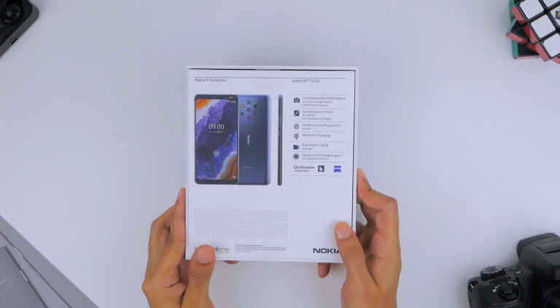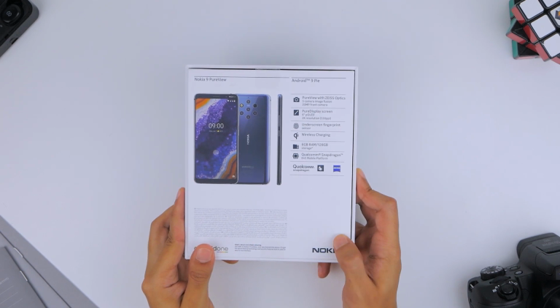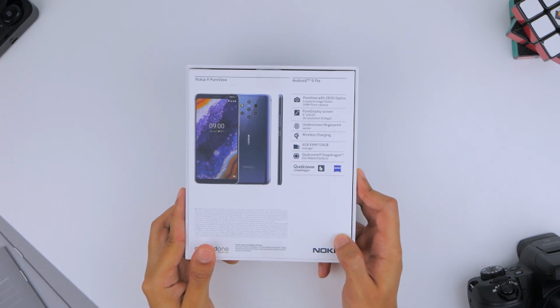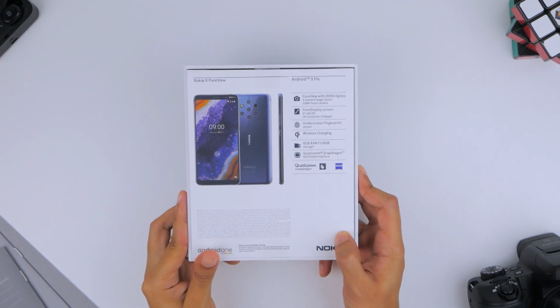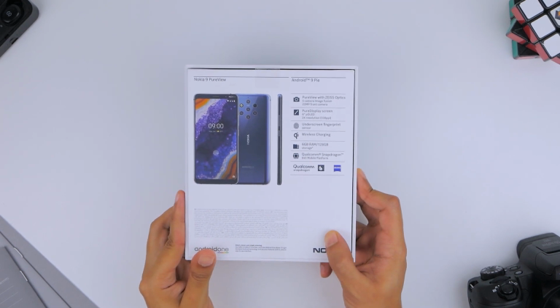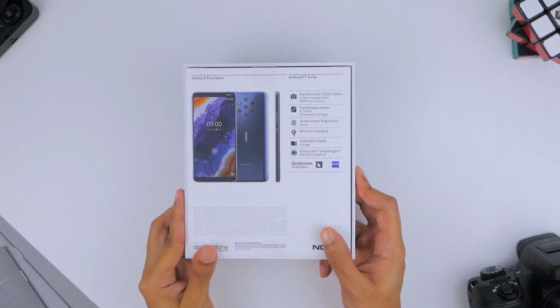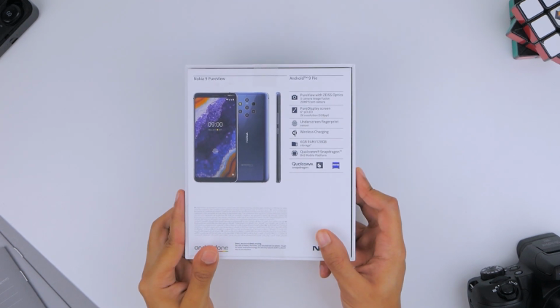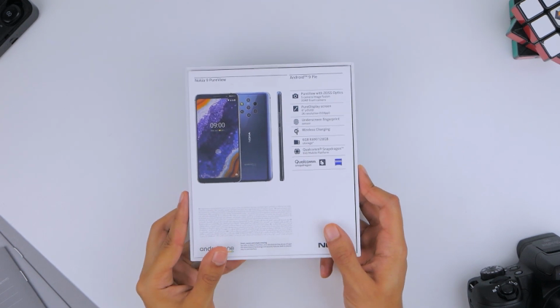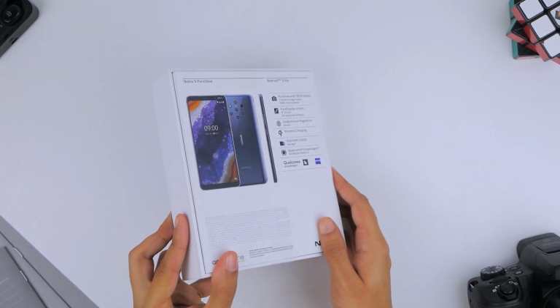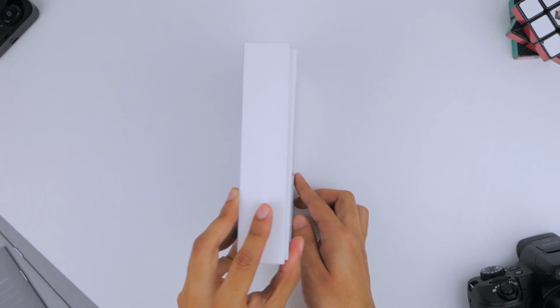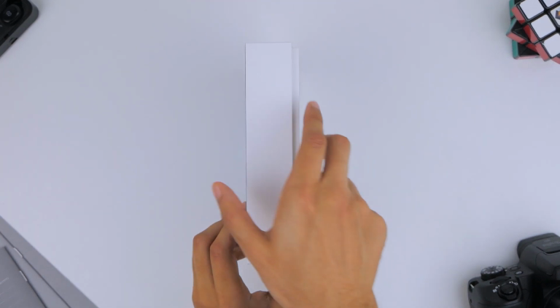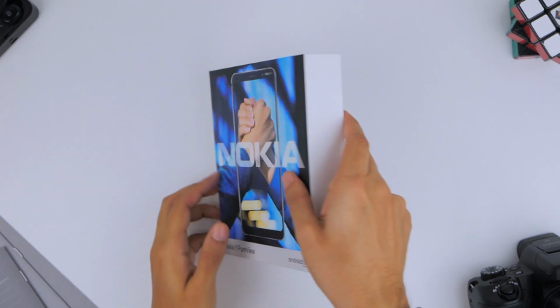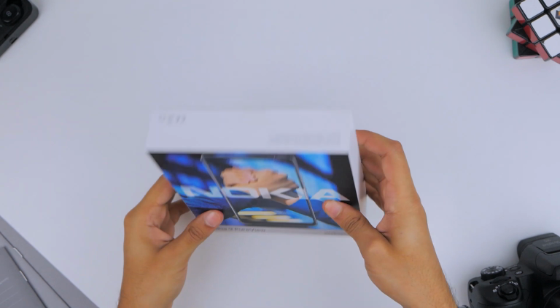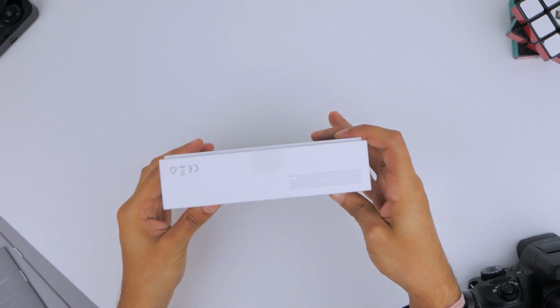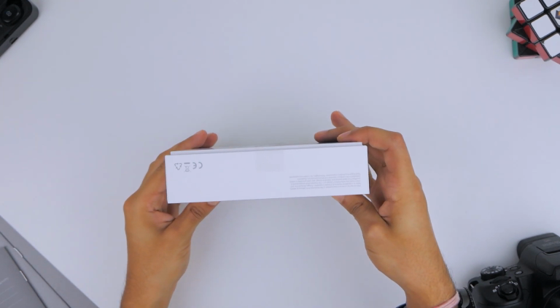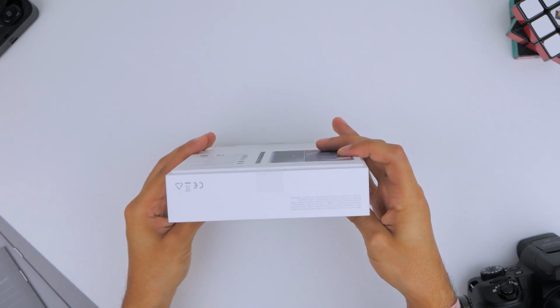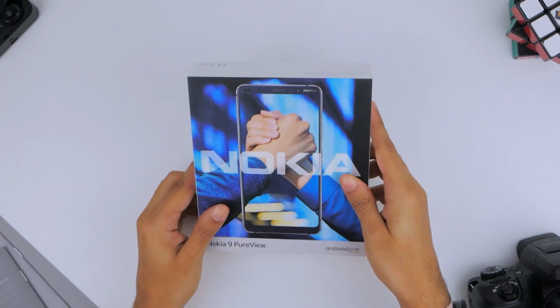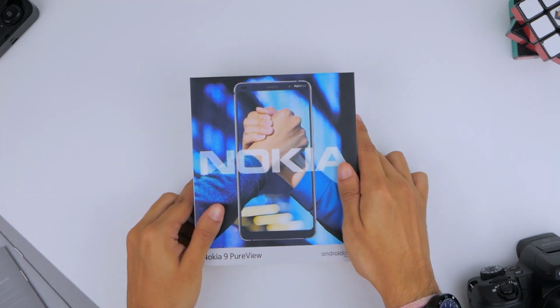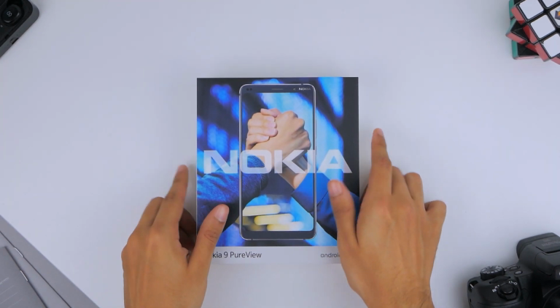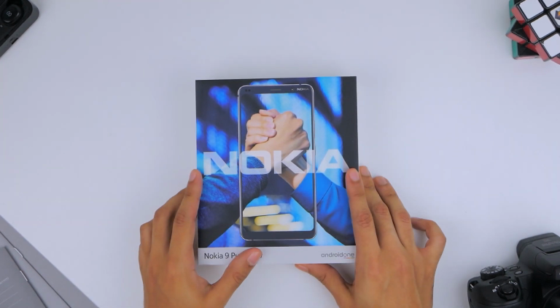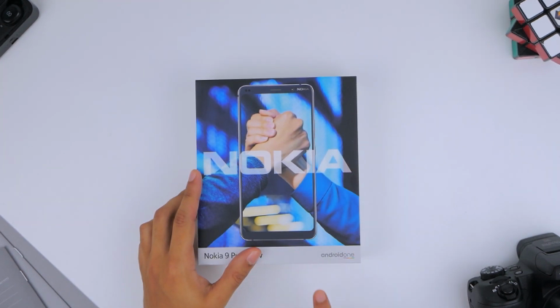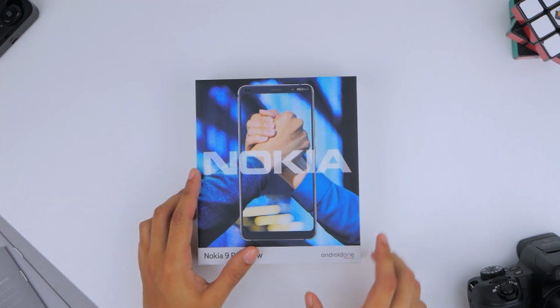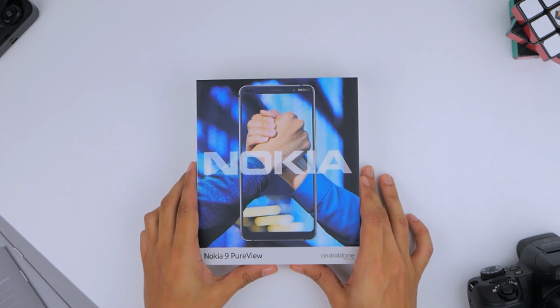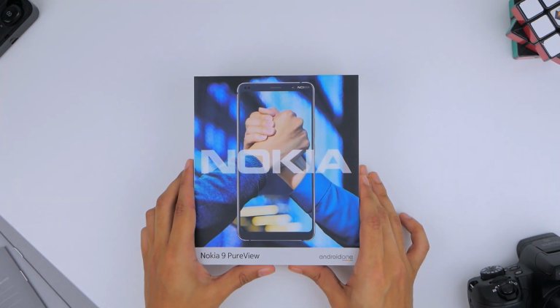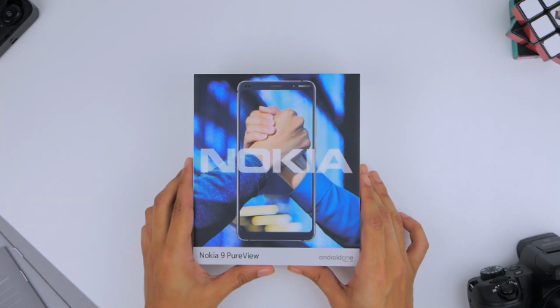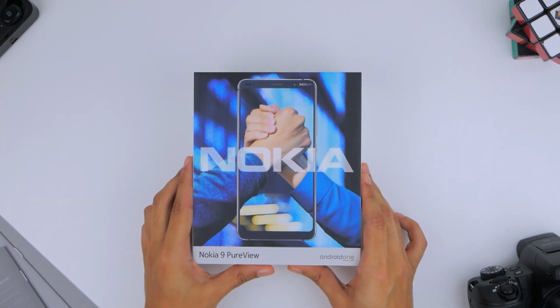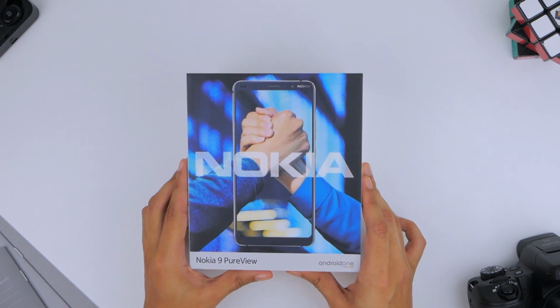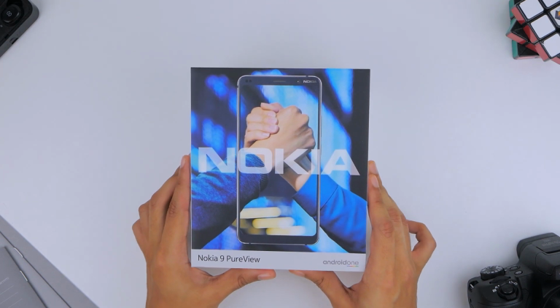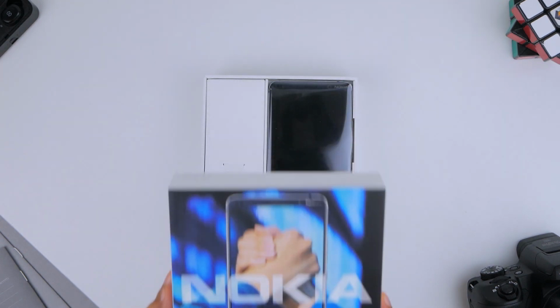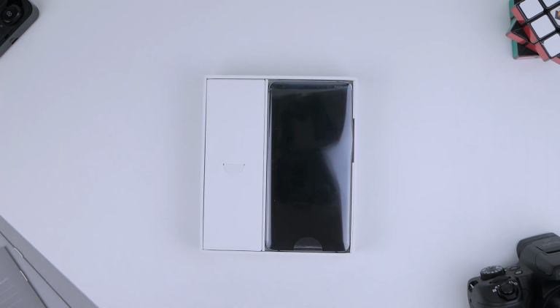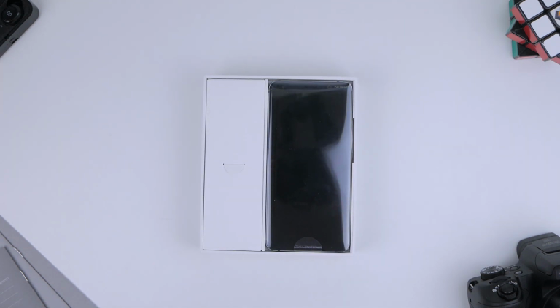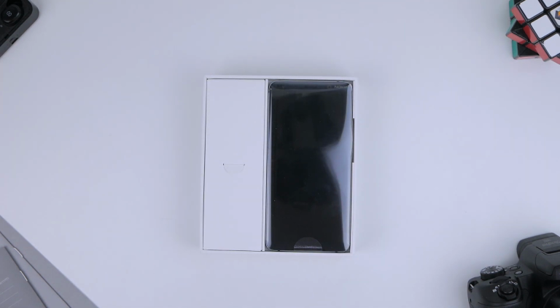Its packaging is consistent with Nokia's phones from the past, with its specifications highlighted at the back of the box and some branding on the sides. Lifting up the lid, you get the phone on one side and a box with its accessories on the other.